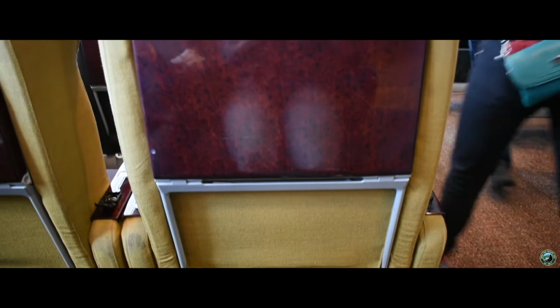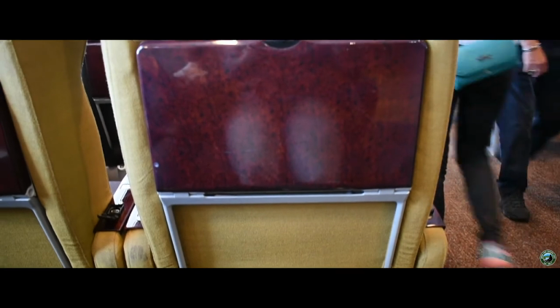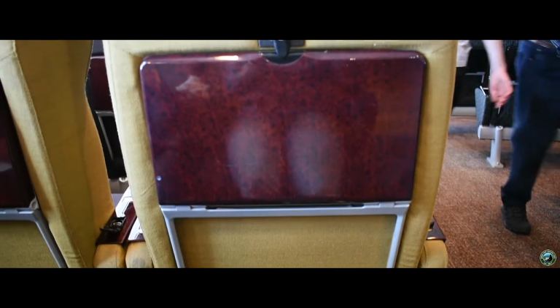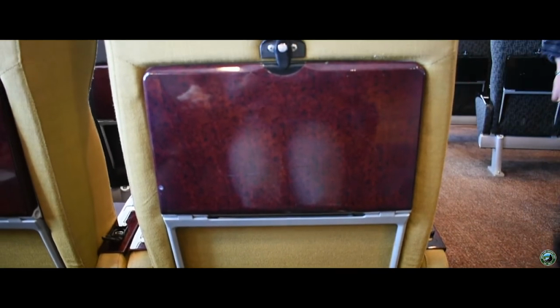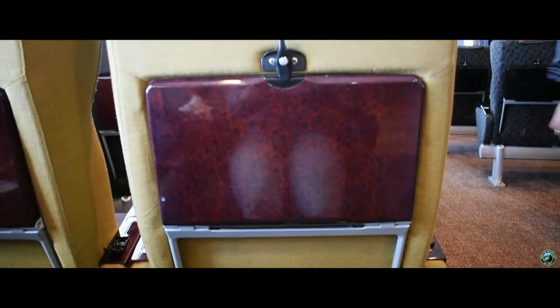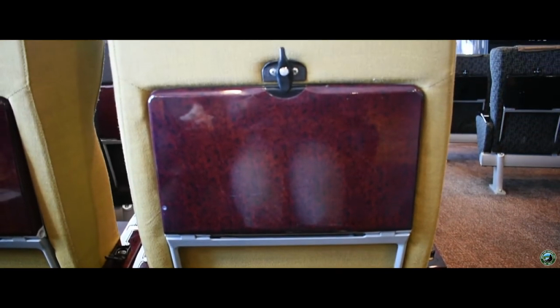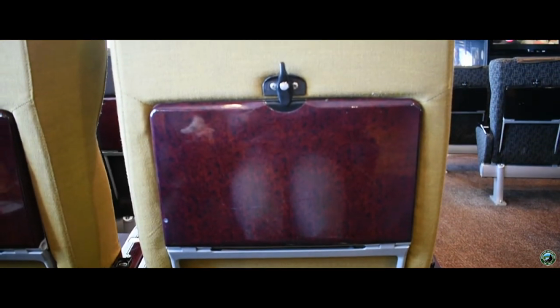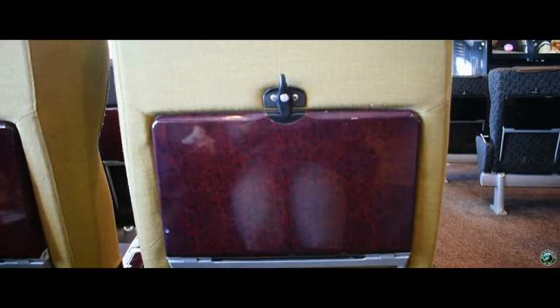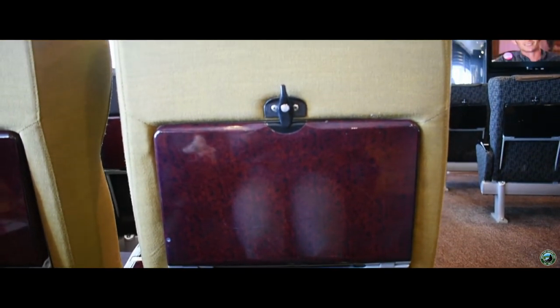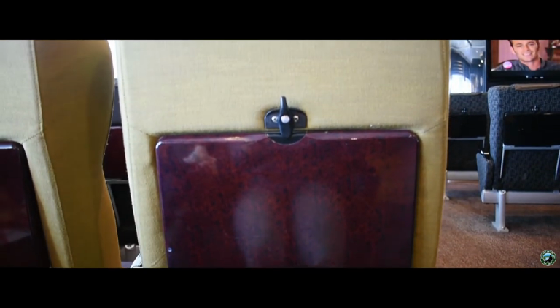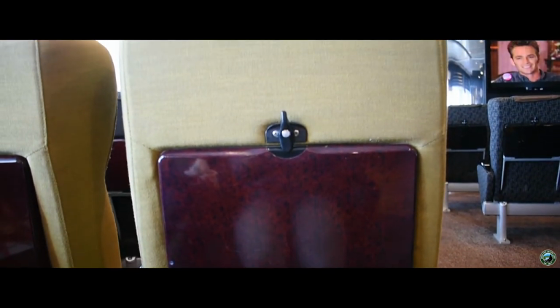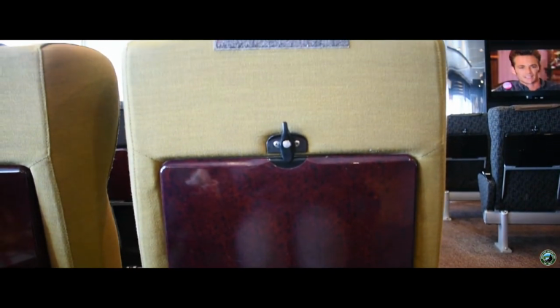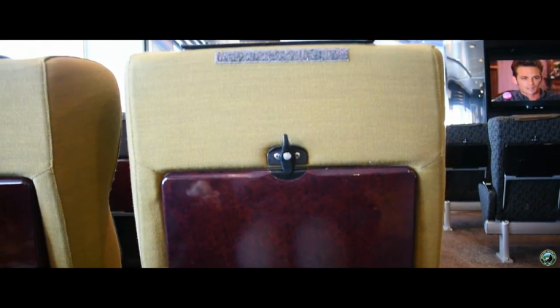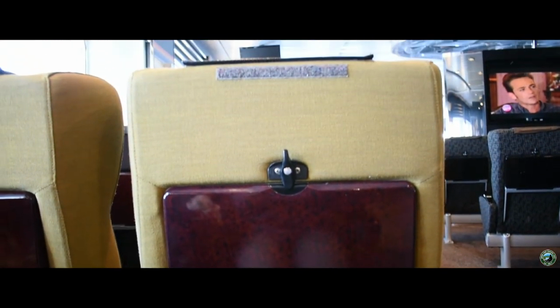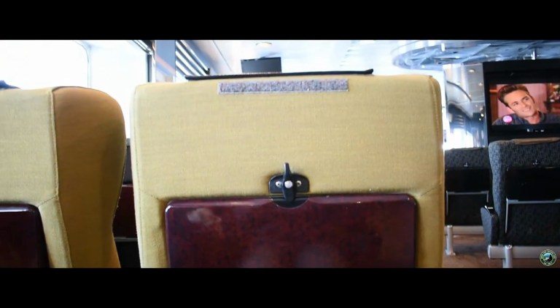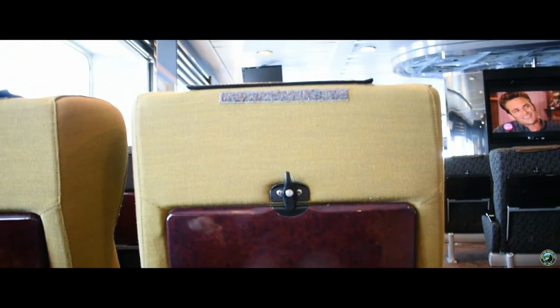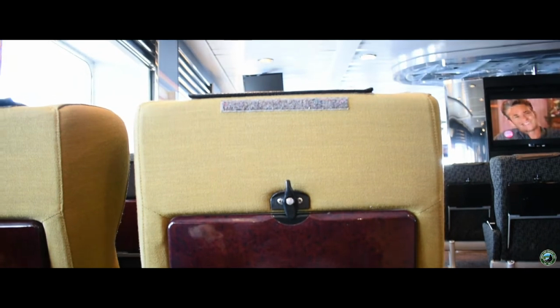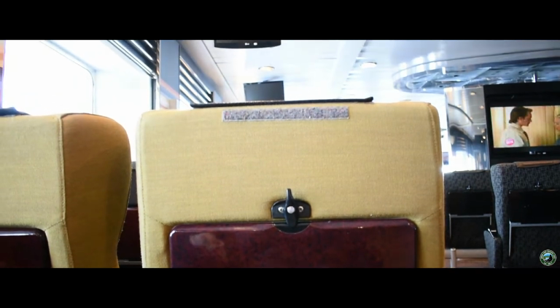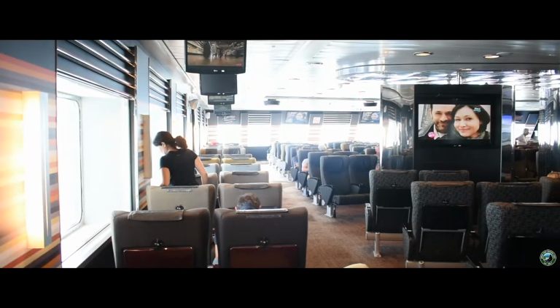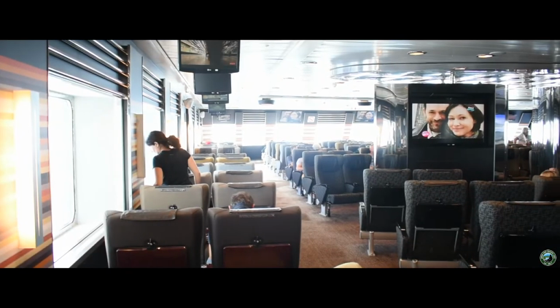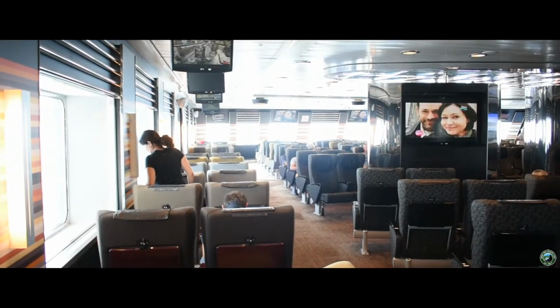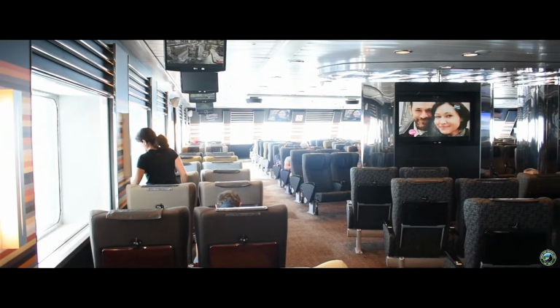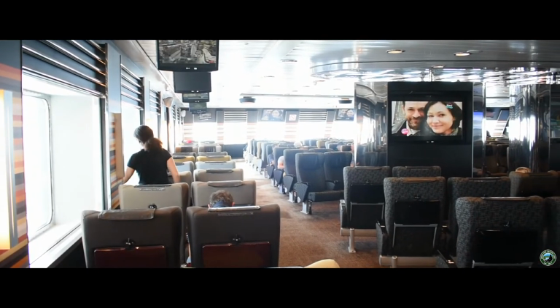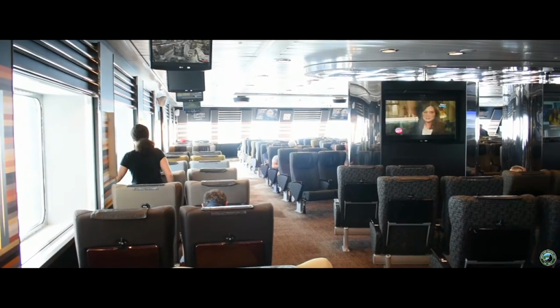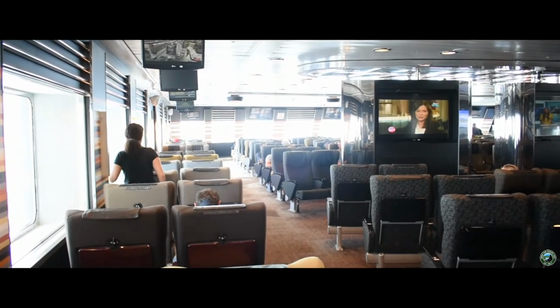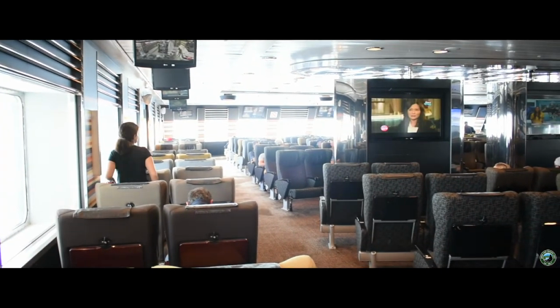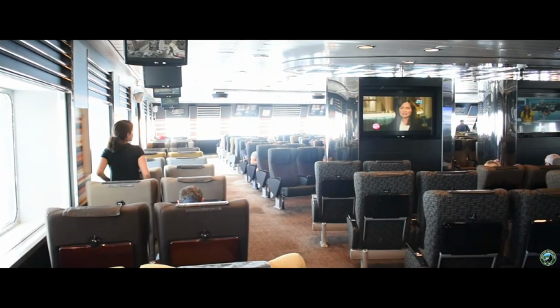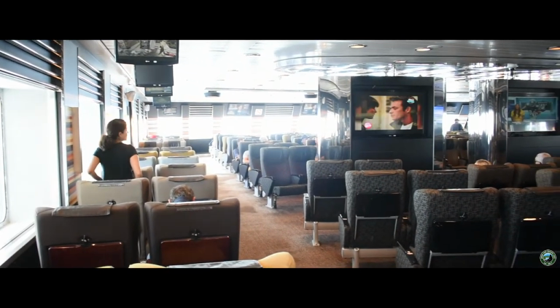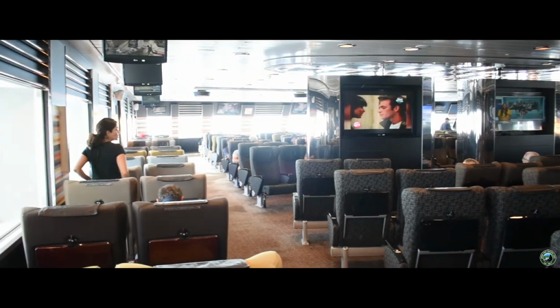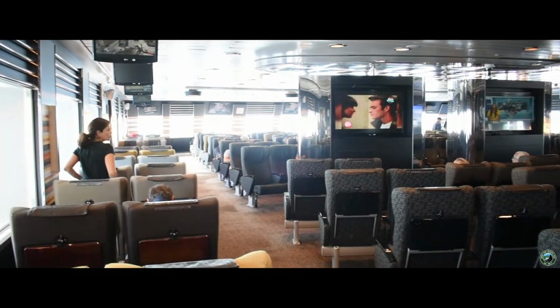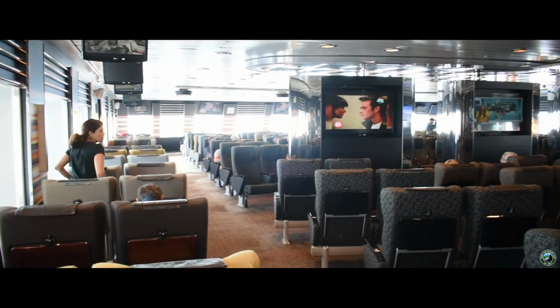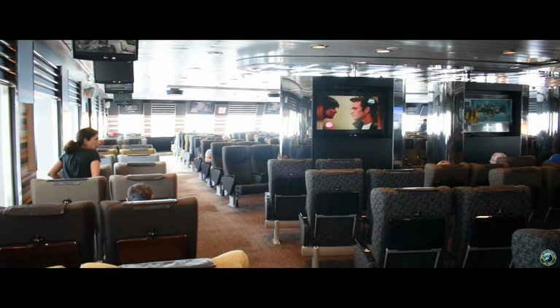Please note you'll need headphones in order to listen to the TV. If you forgot to bring your own, you can buy them onboard for $3. To listen to the TV, plug your headphones into the jack on the armrest.